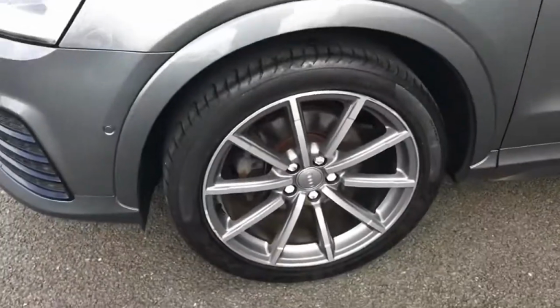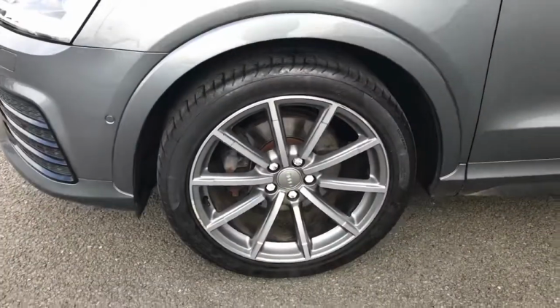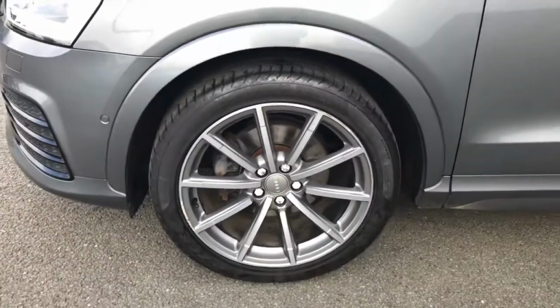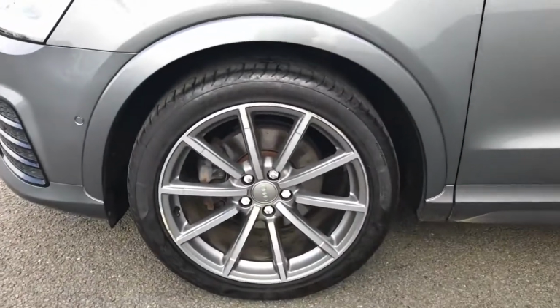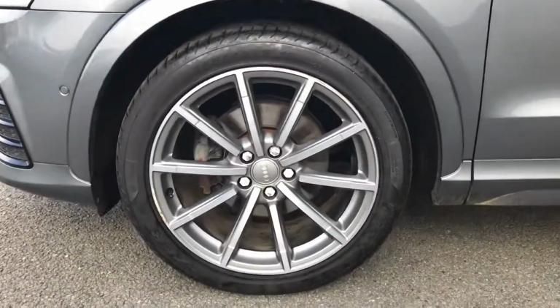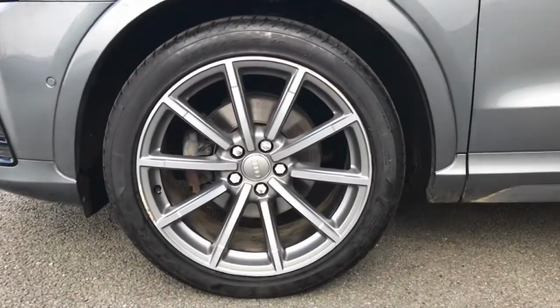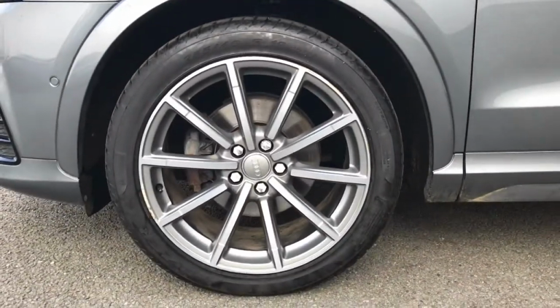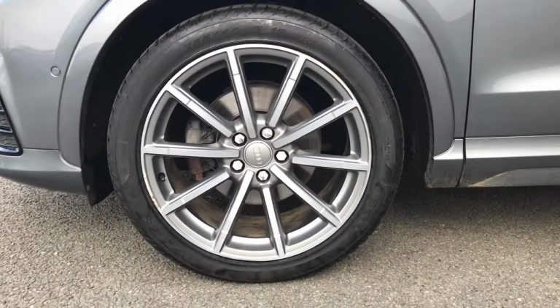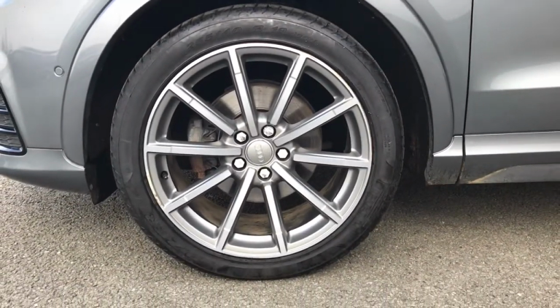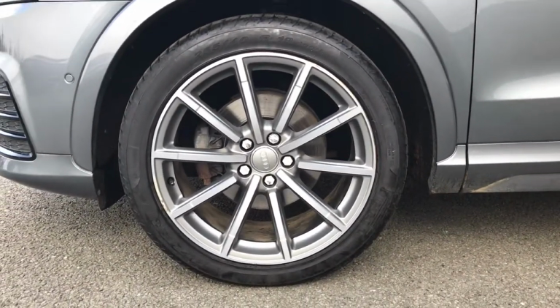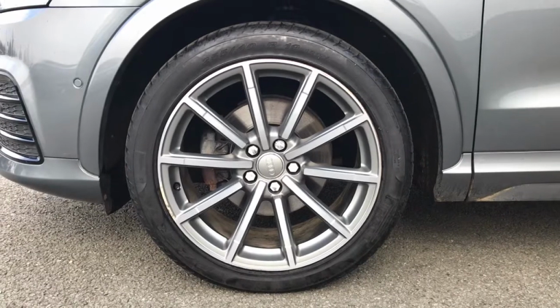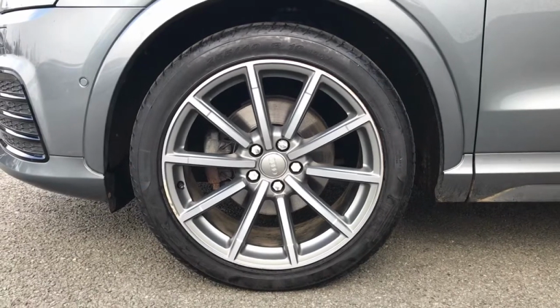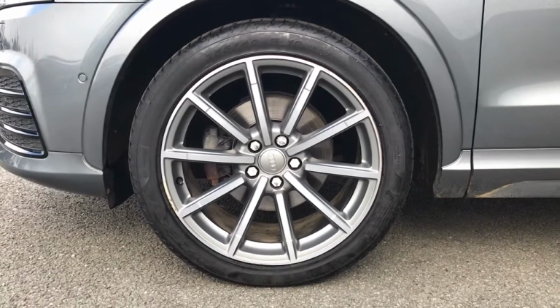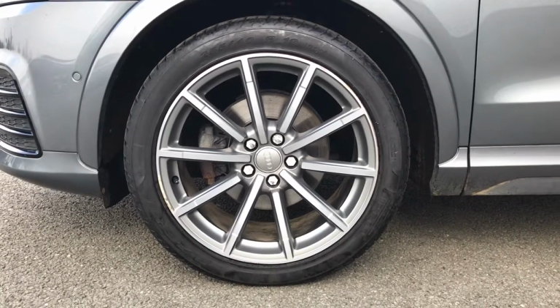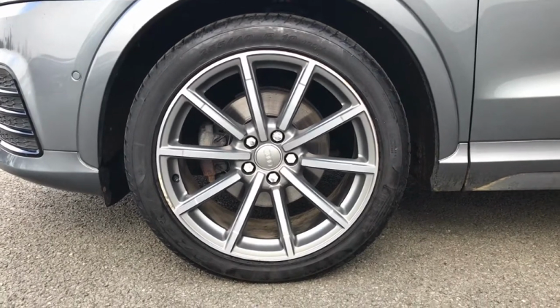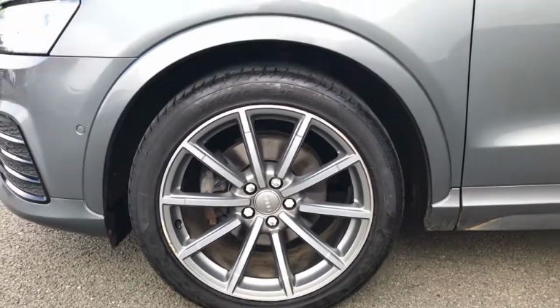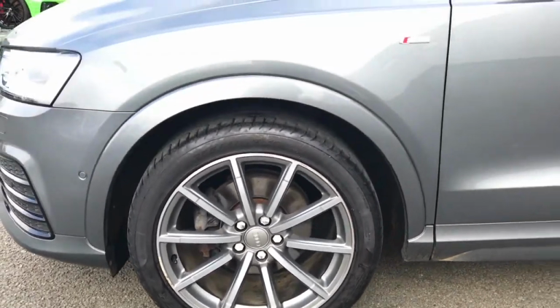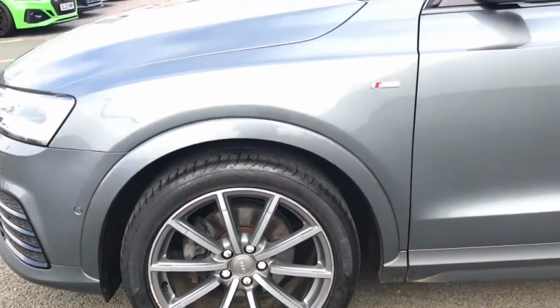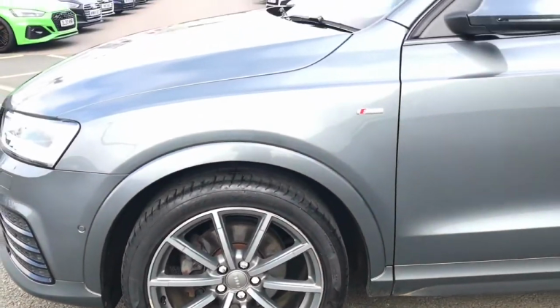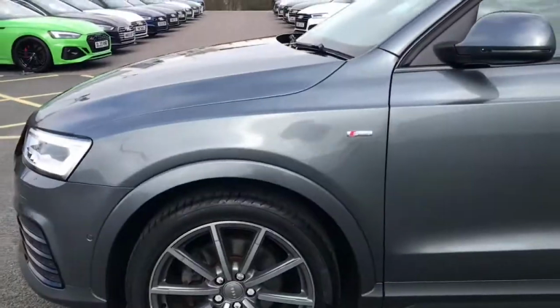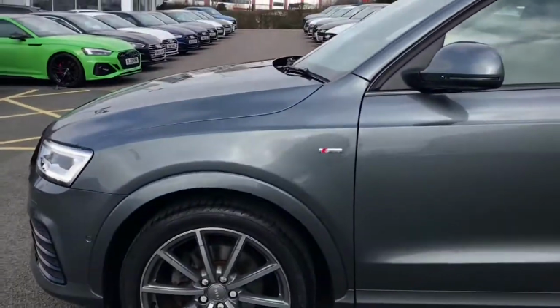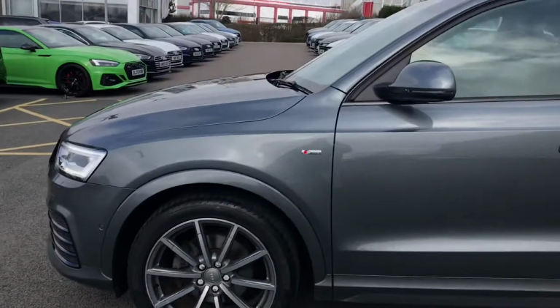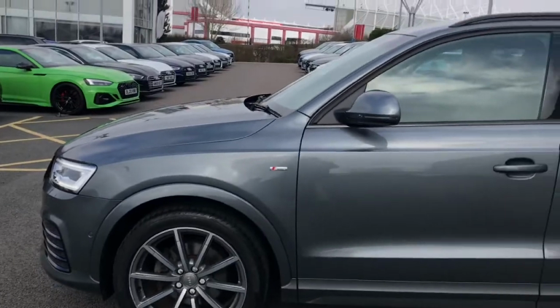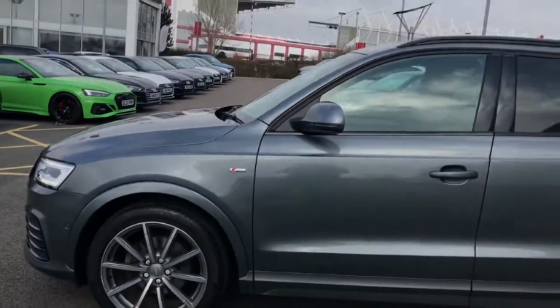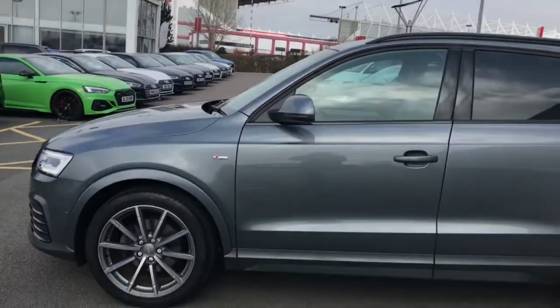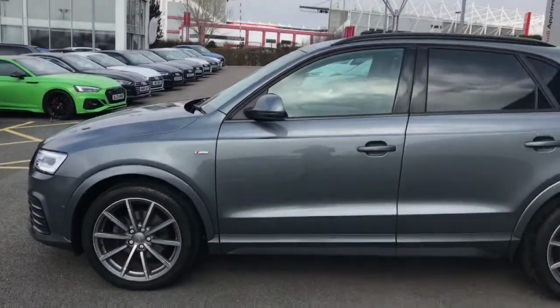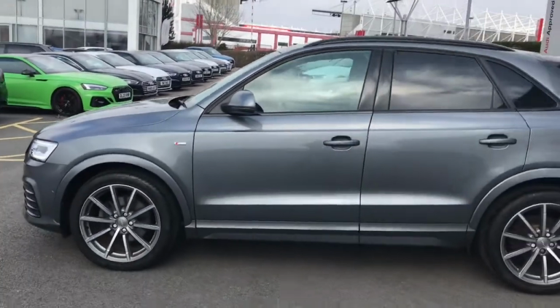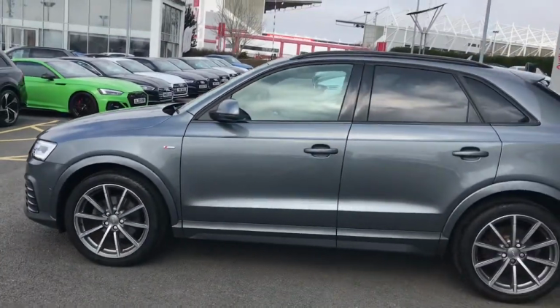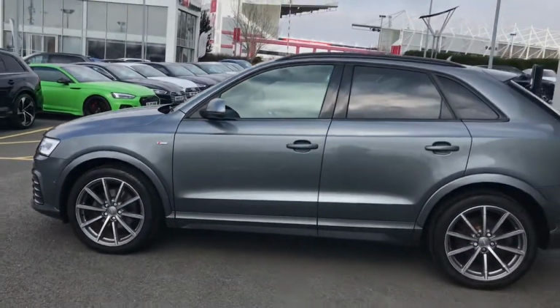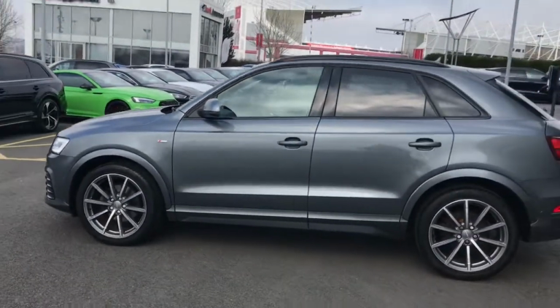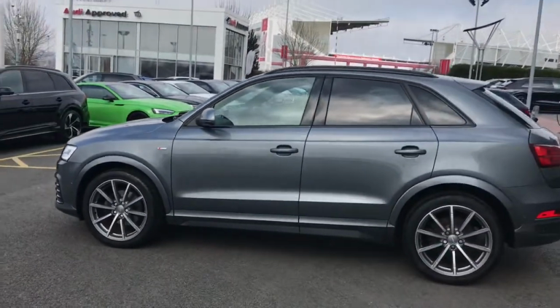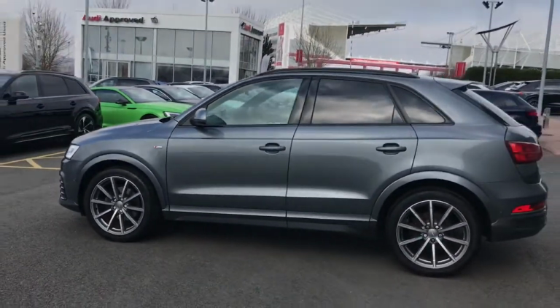The vehicle features upgraded 19-inch 10-spoke design alloy wheels in the matte titanium finish. This is the S-Line Plus model and it features the upgraded S-Line sport suspension.